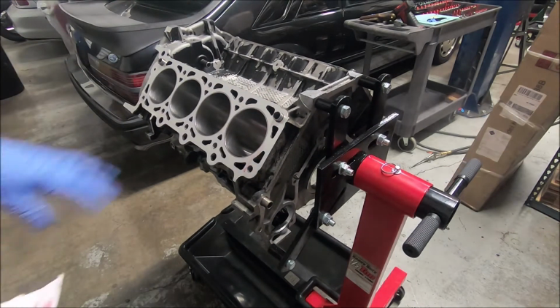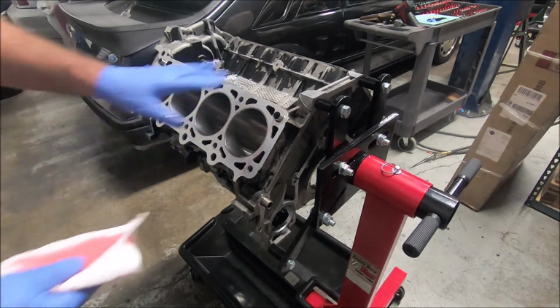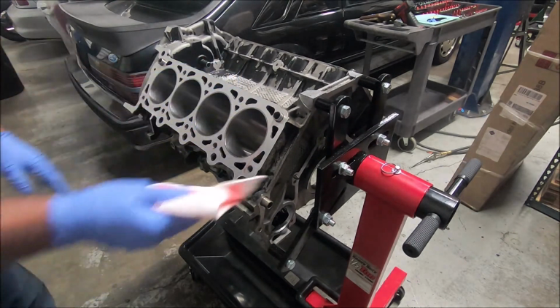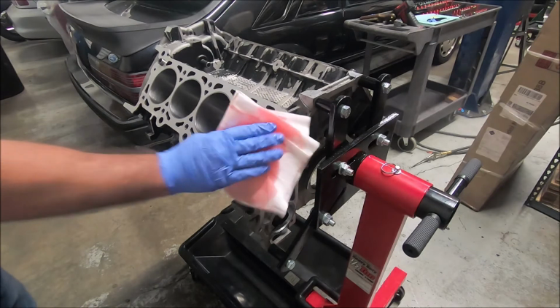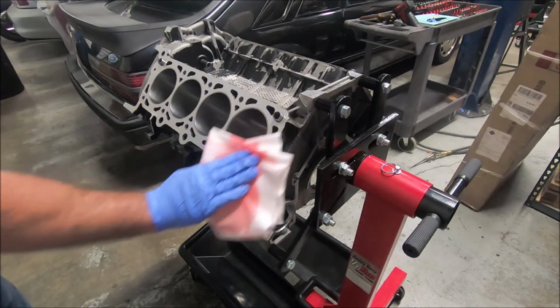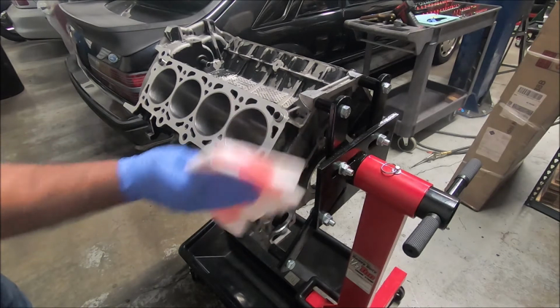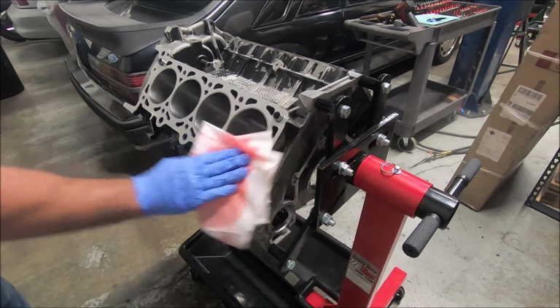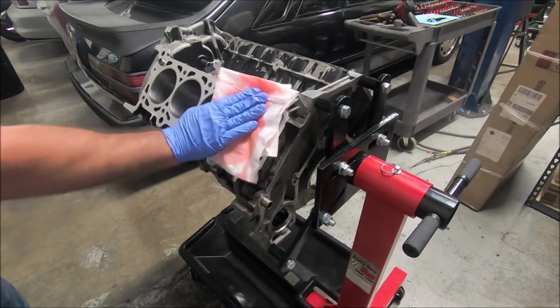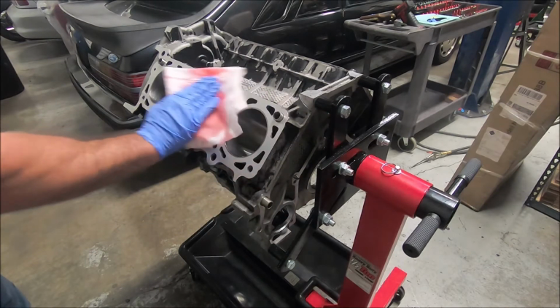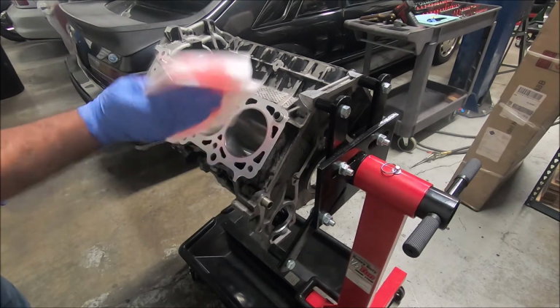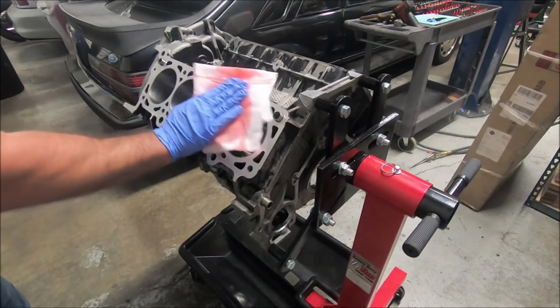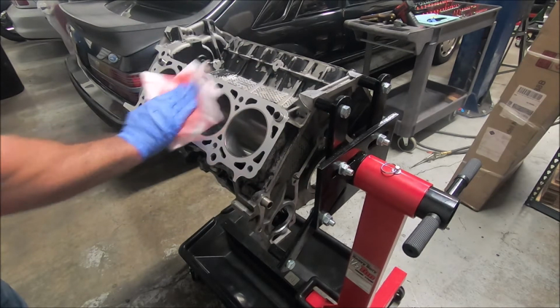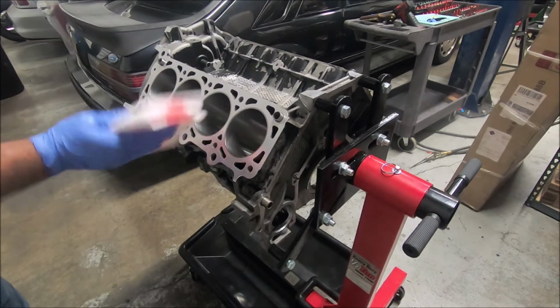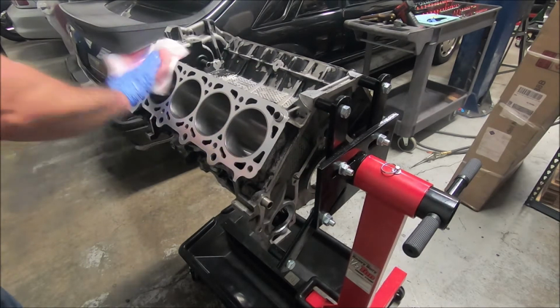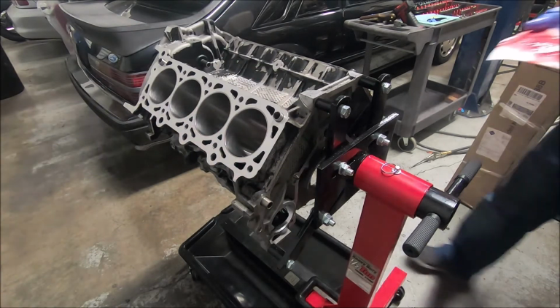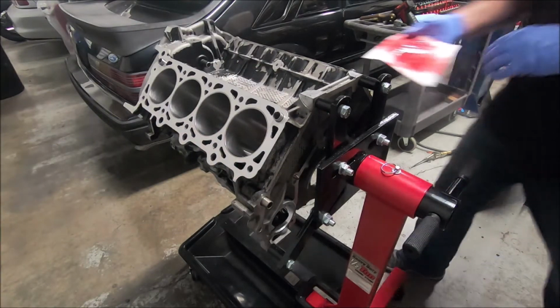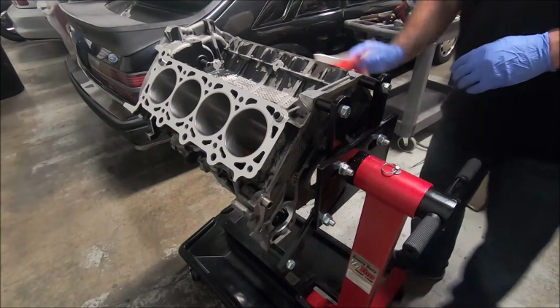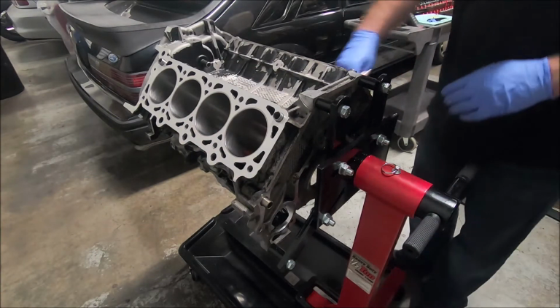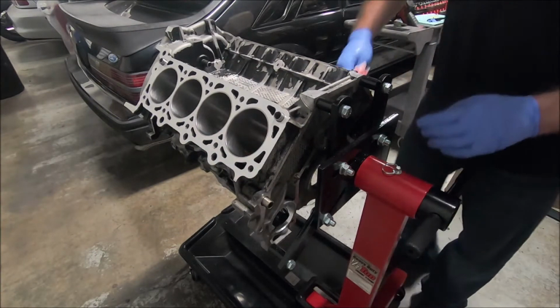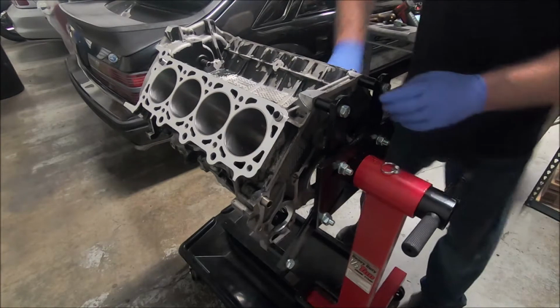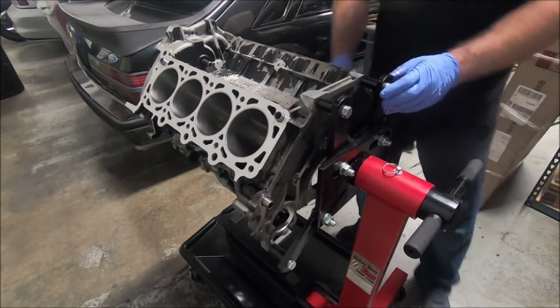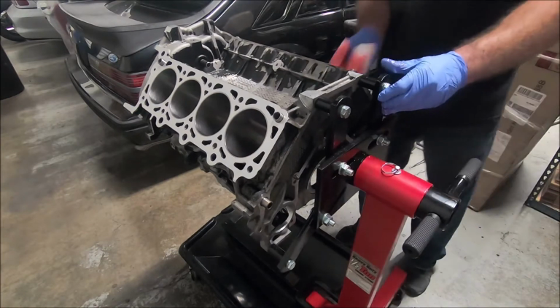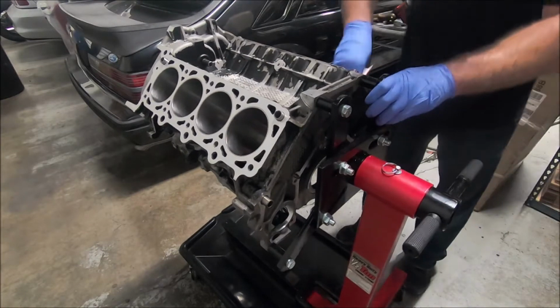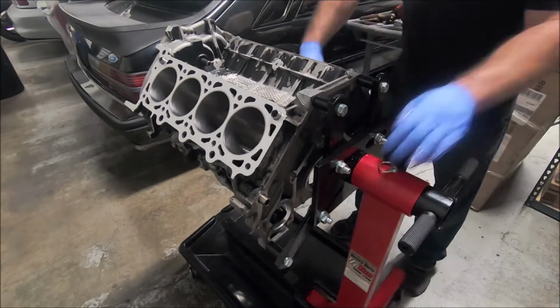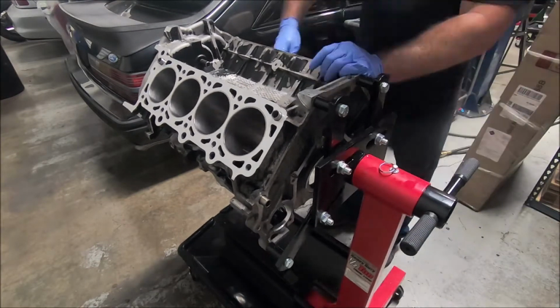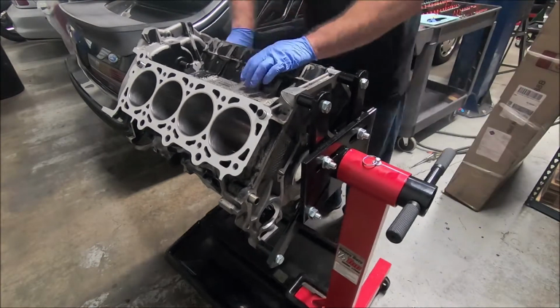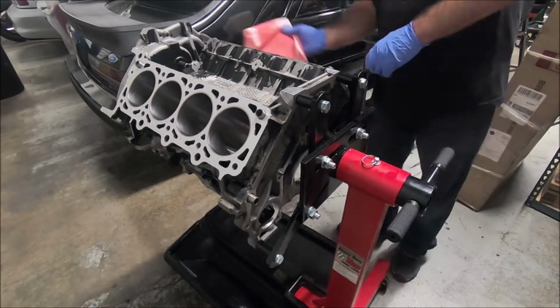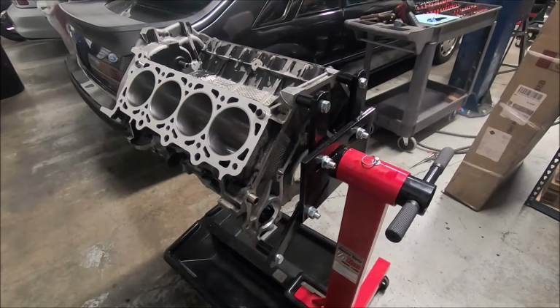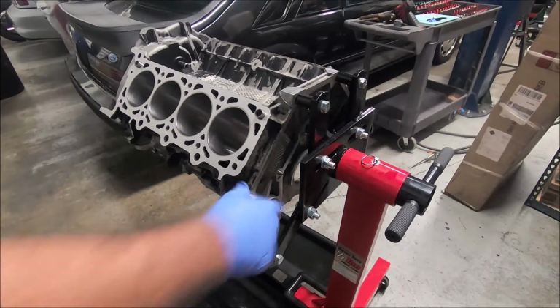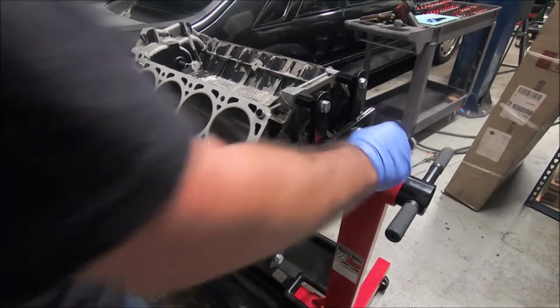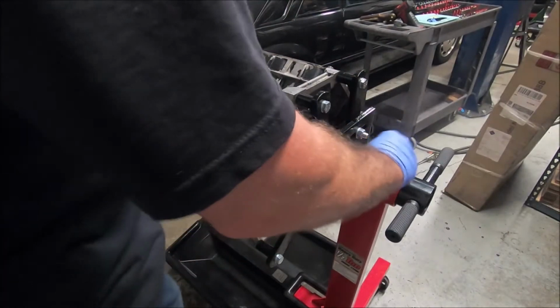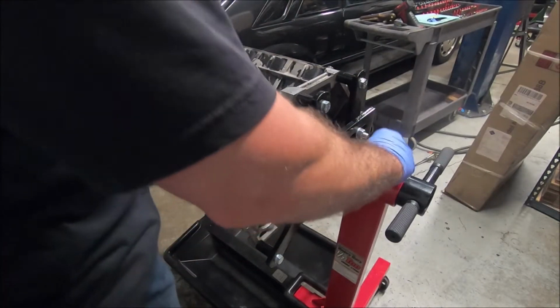When you're done with the cylinders, get the top of the block wiped down too. Do the same for the other side, and now we can rotate it over.